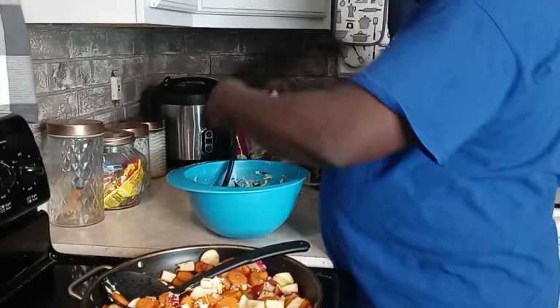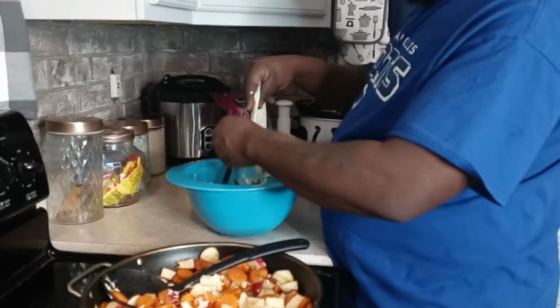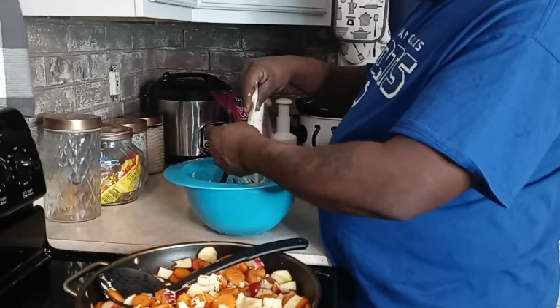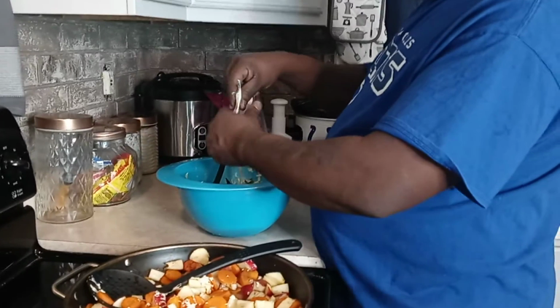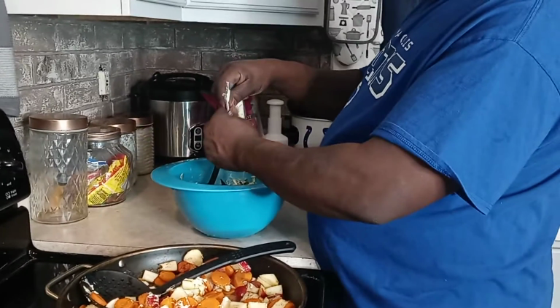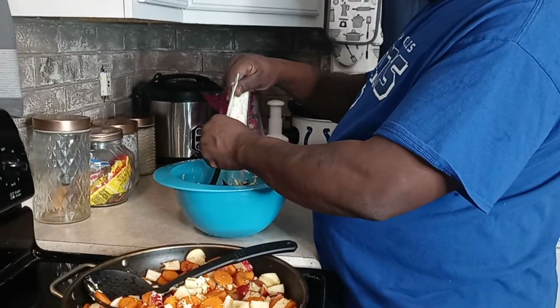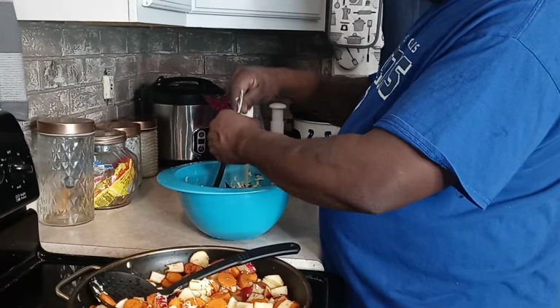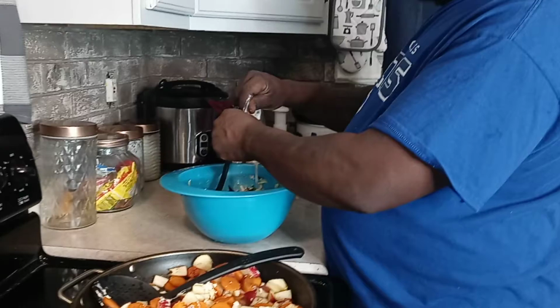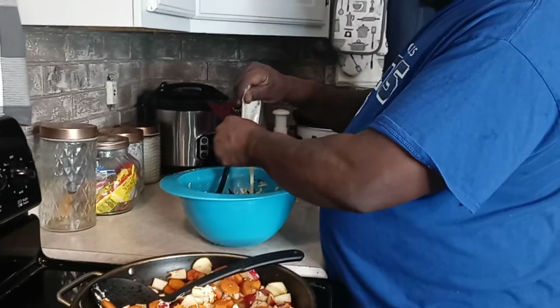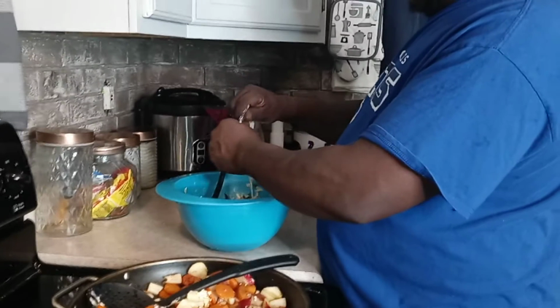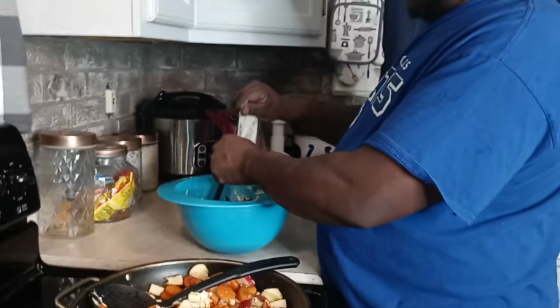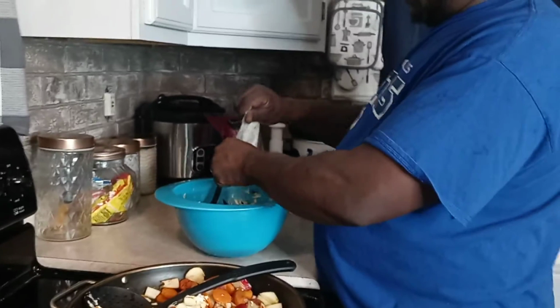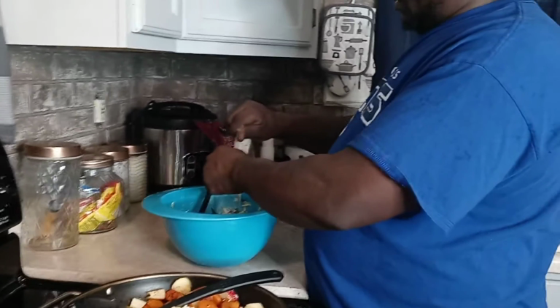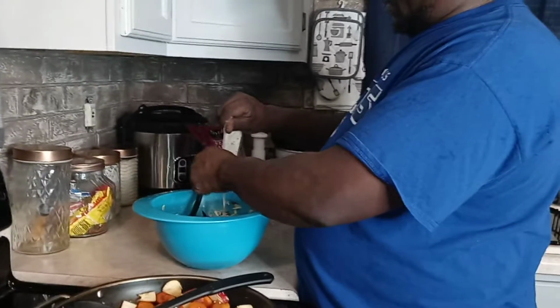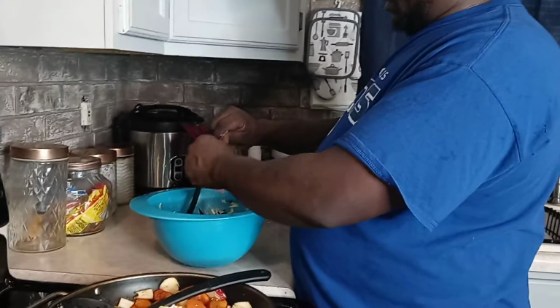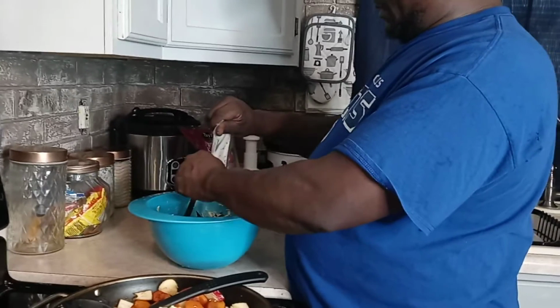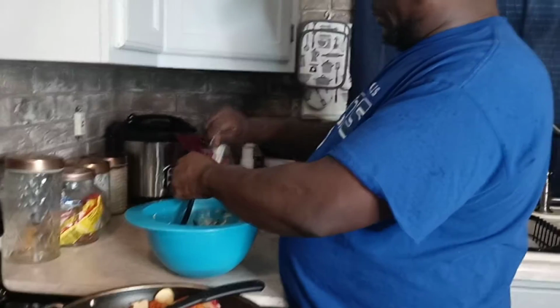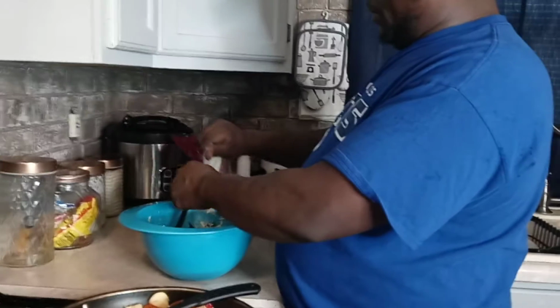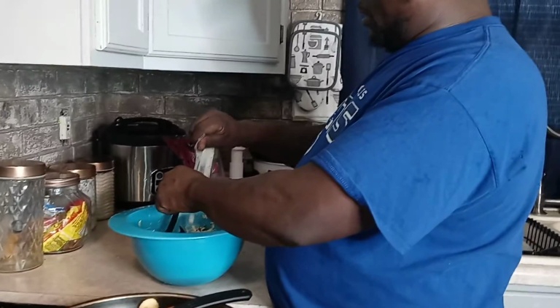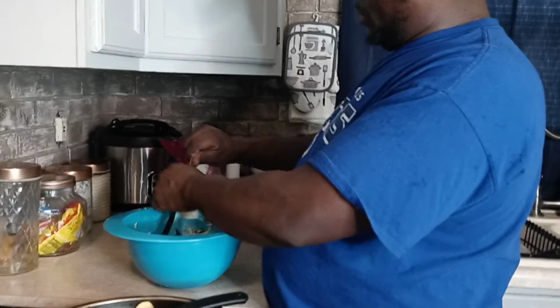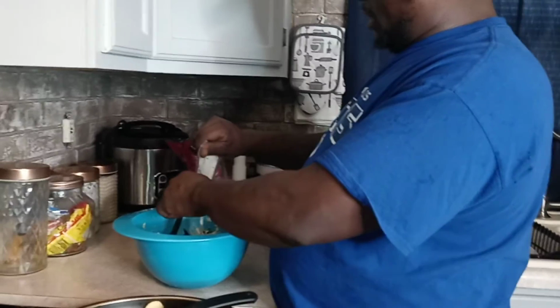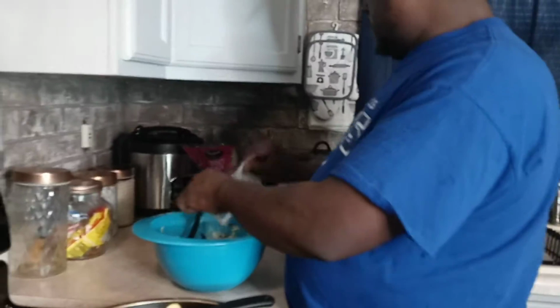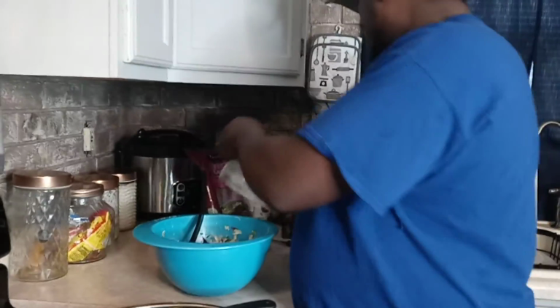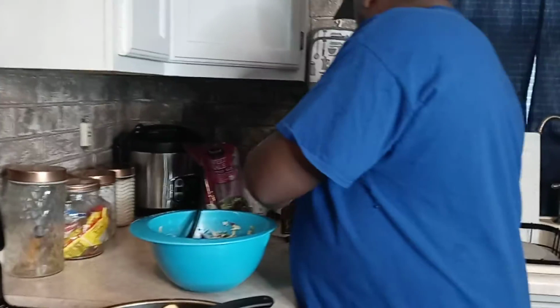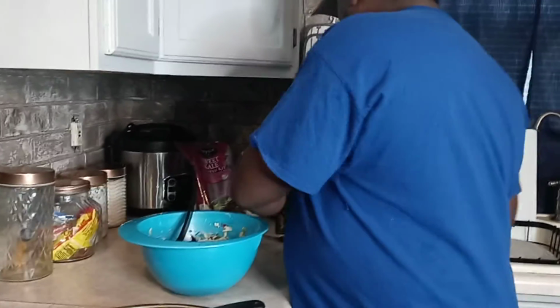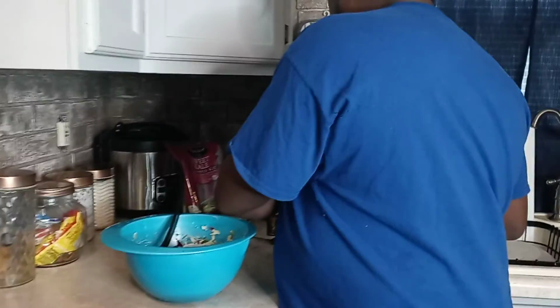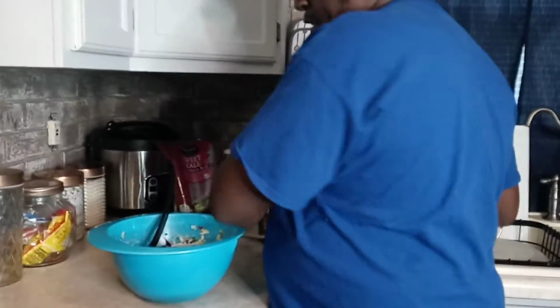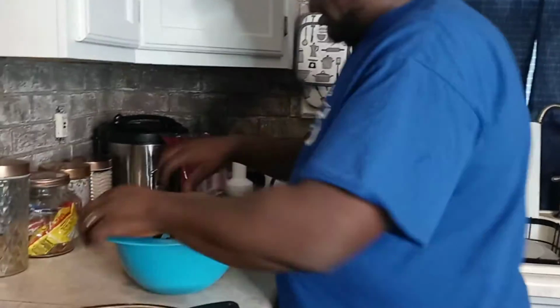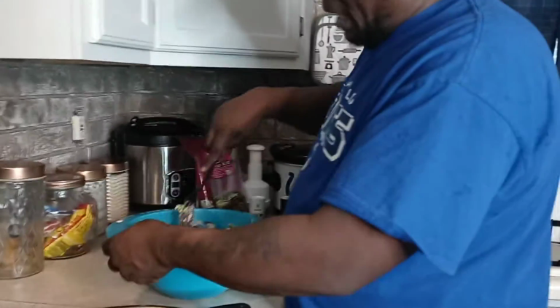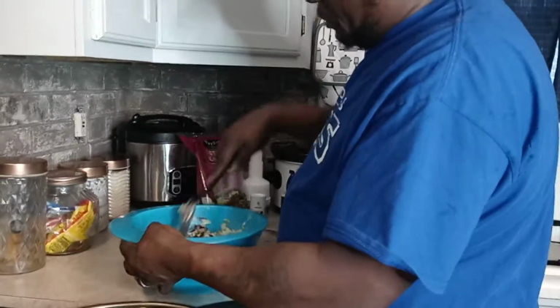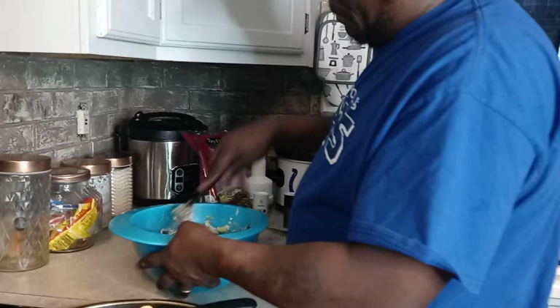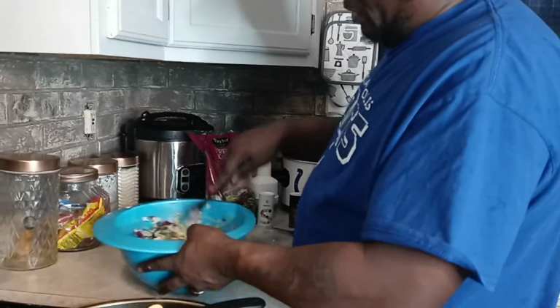I pour my dressing all the way in there, then mix it all up. Might add a little black pepper to it.